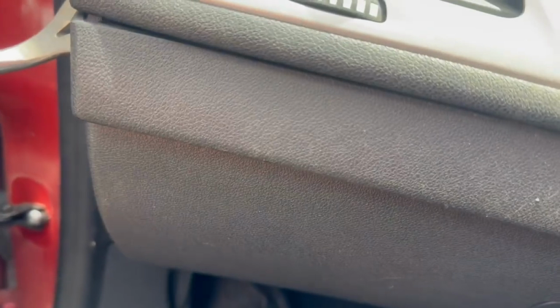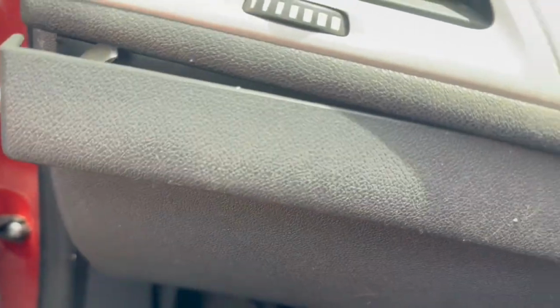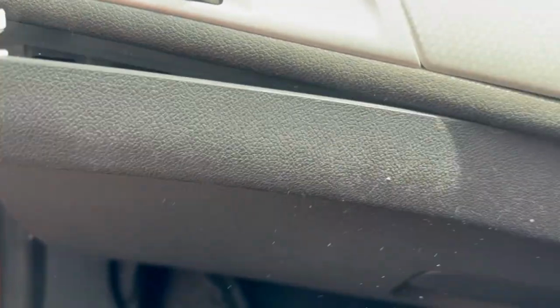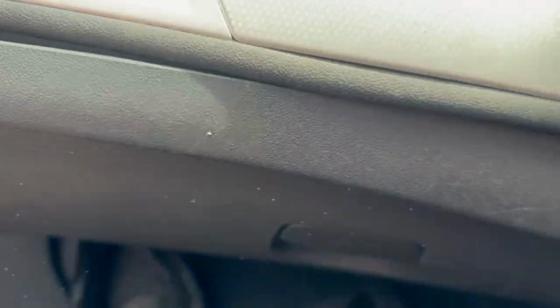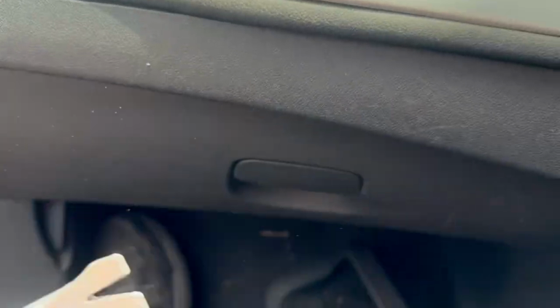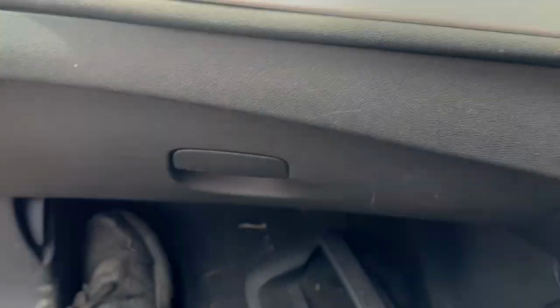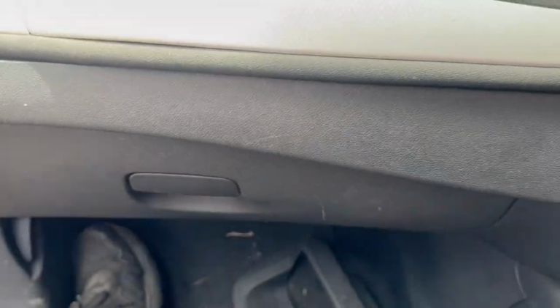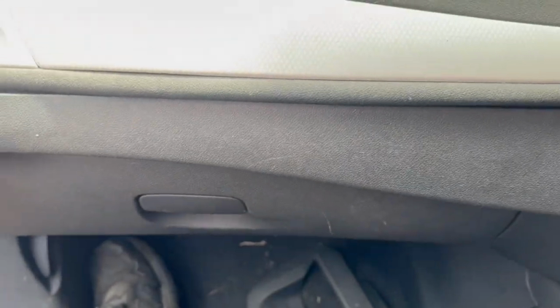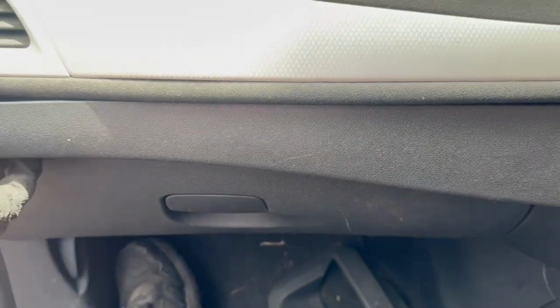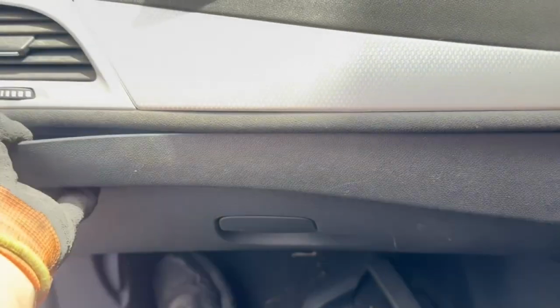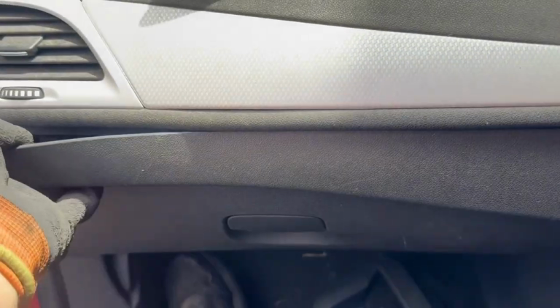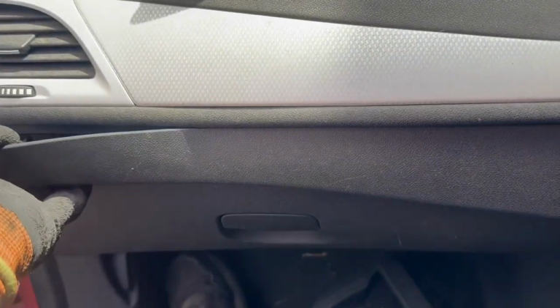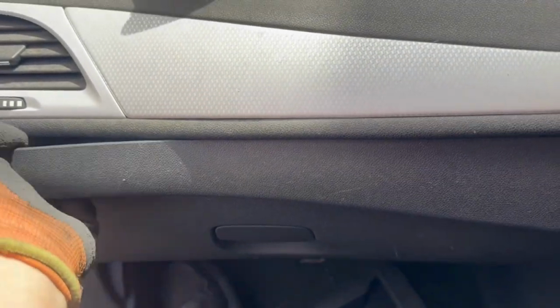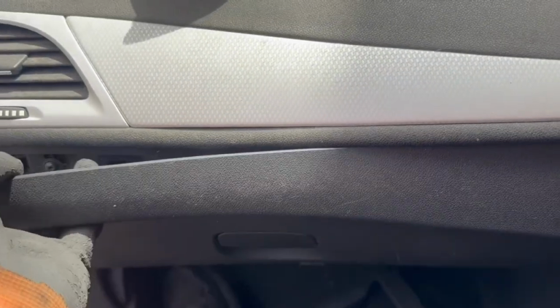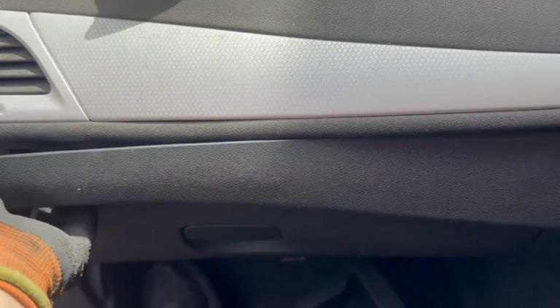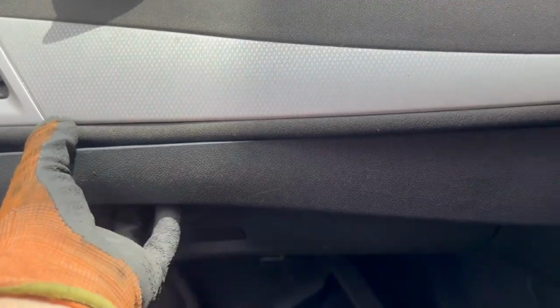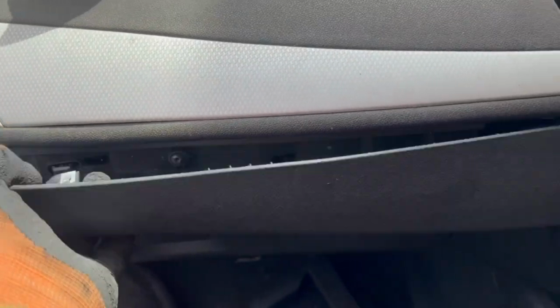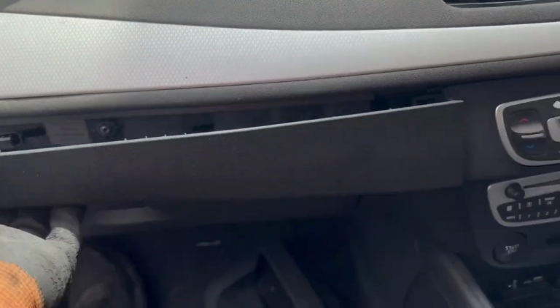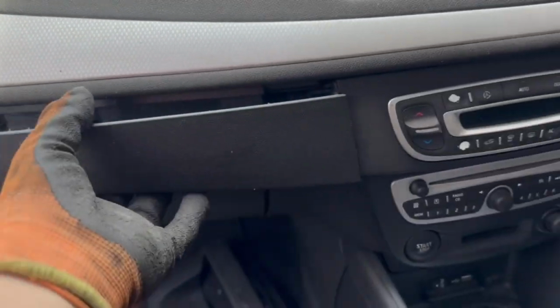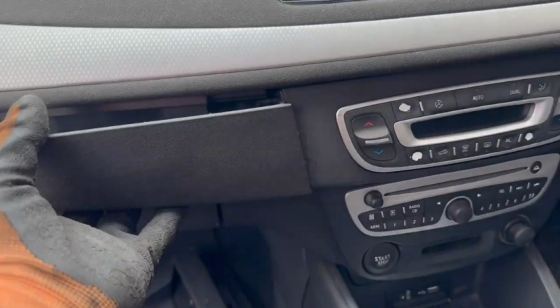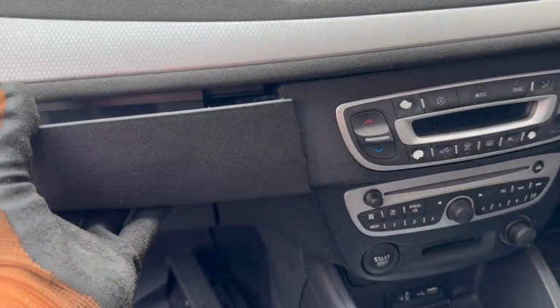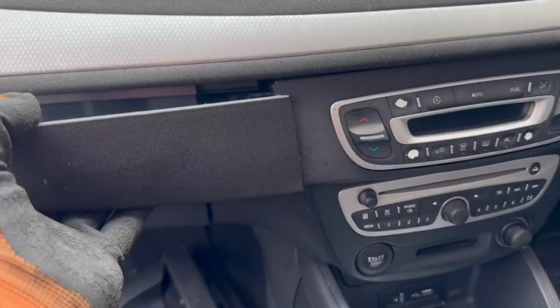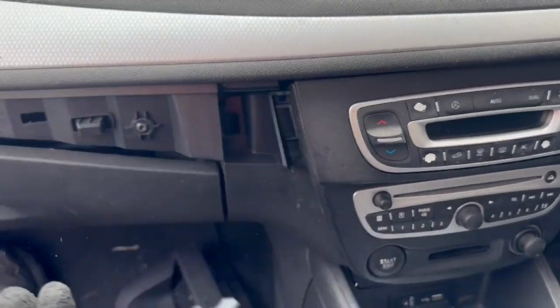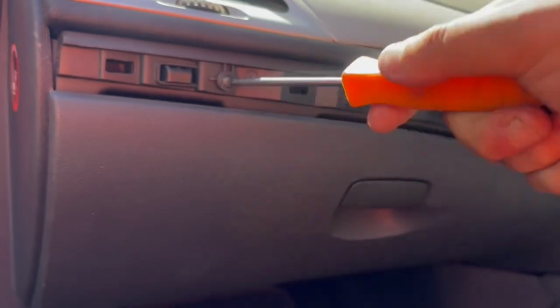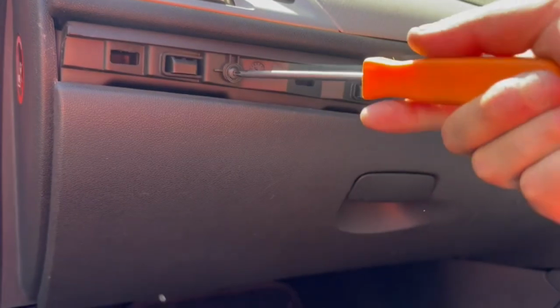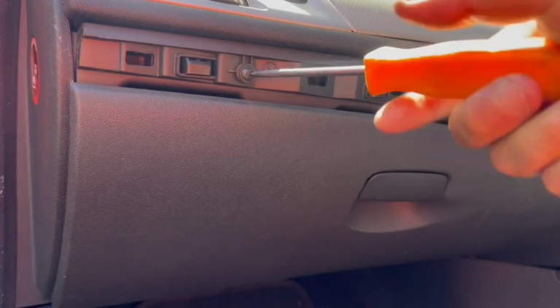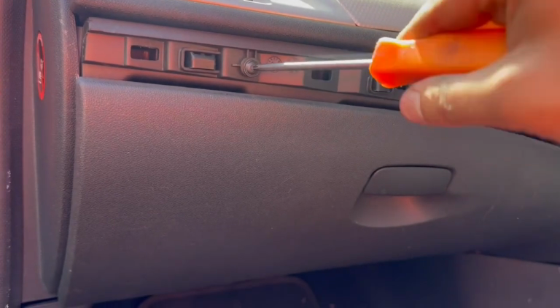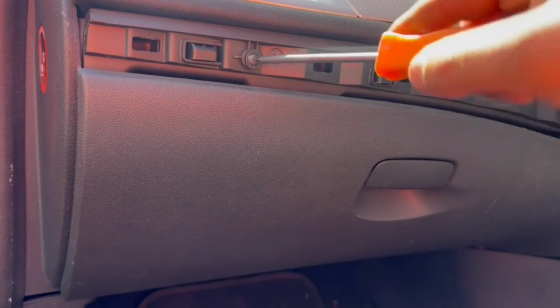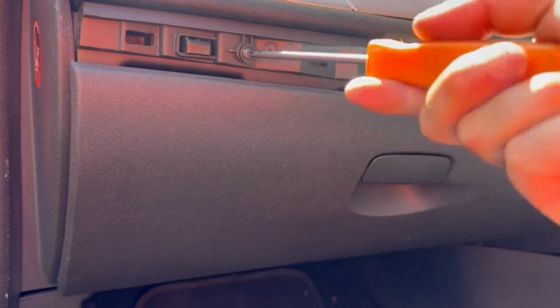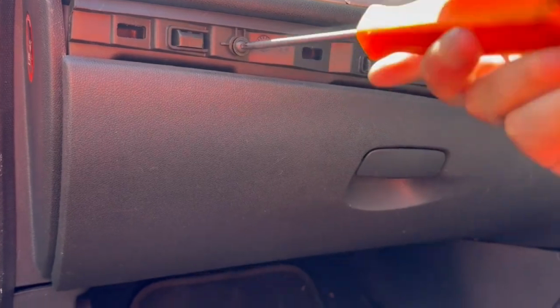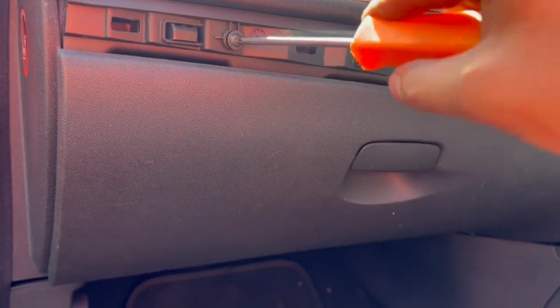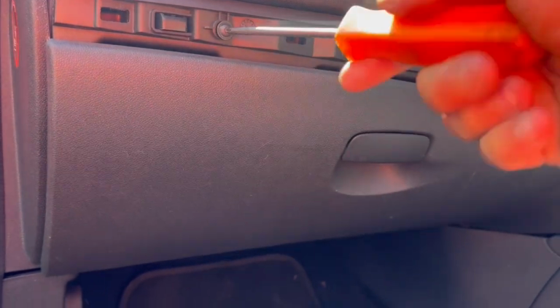Starting off, we'll remove this top cover using plastic tools and just with your fingers. Then remove the torque screws underneath — there'll be three torque screws.